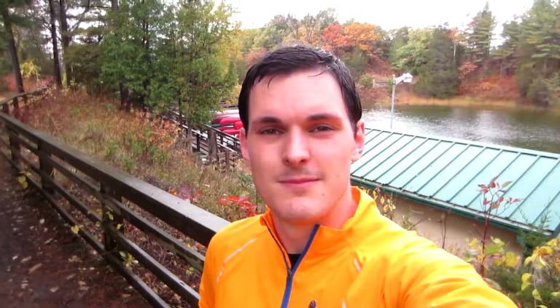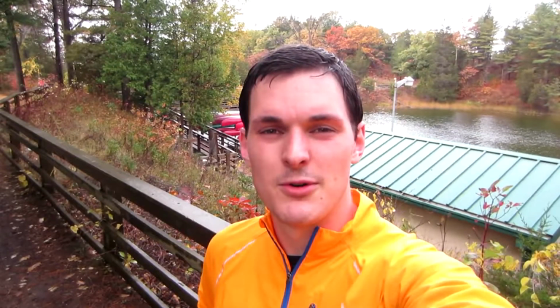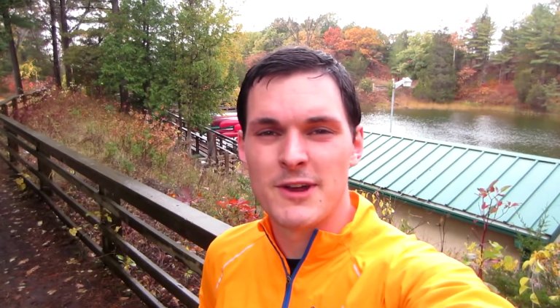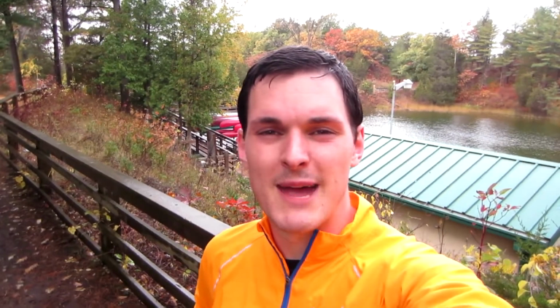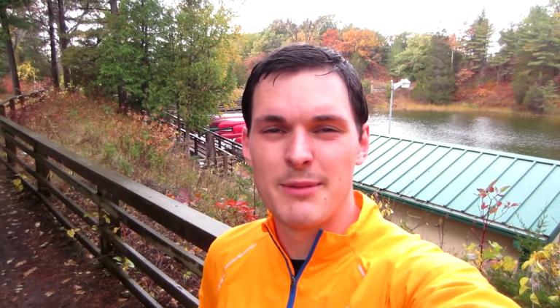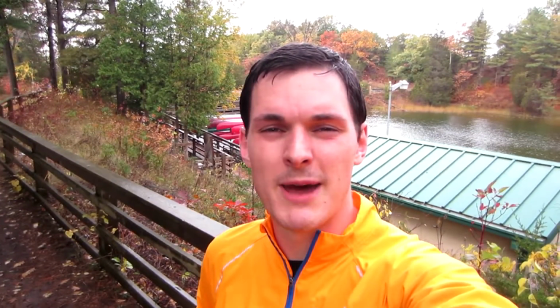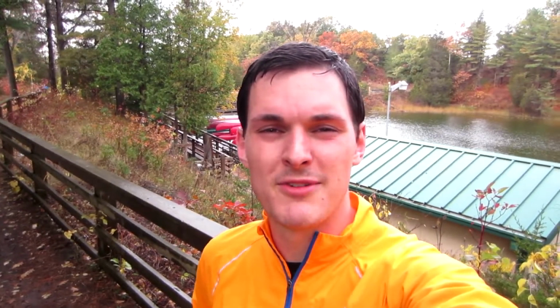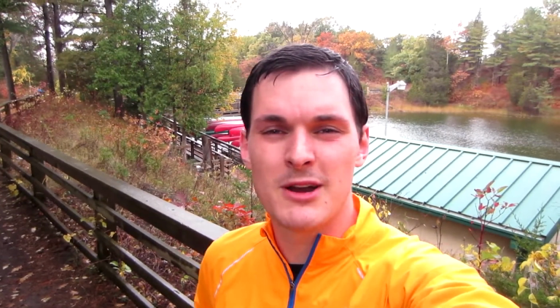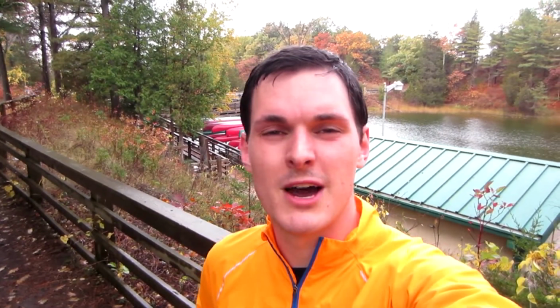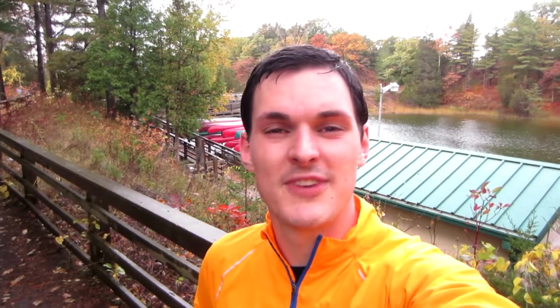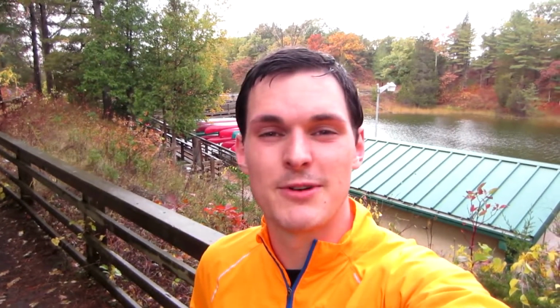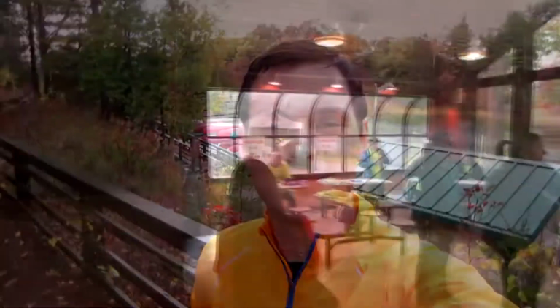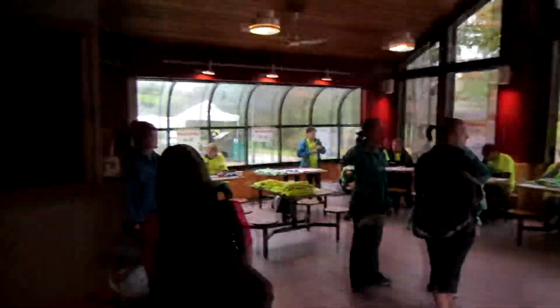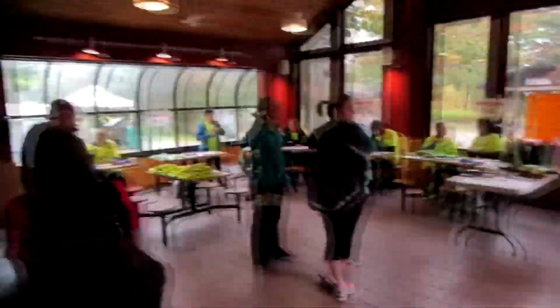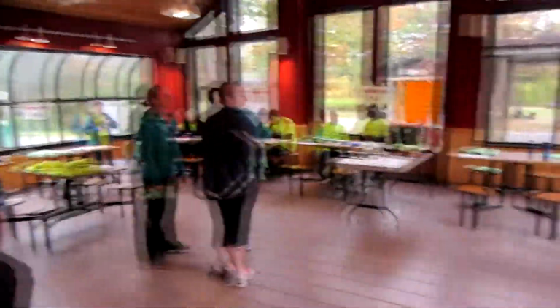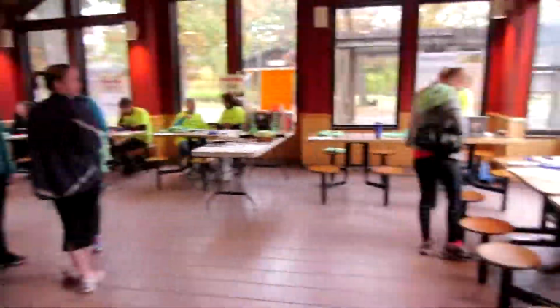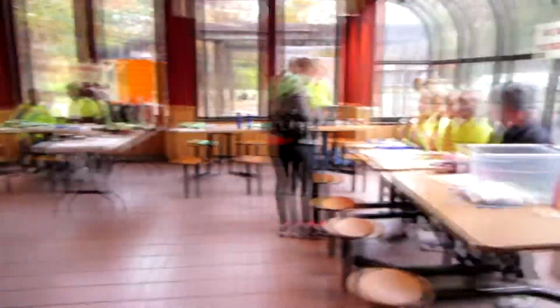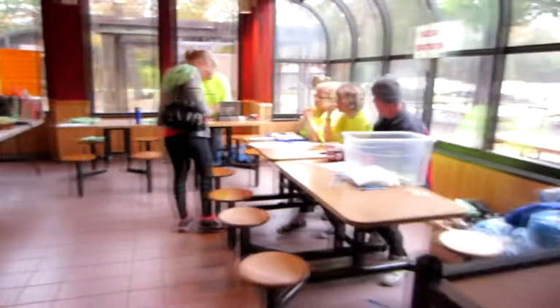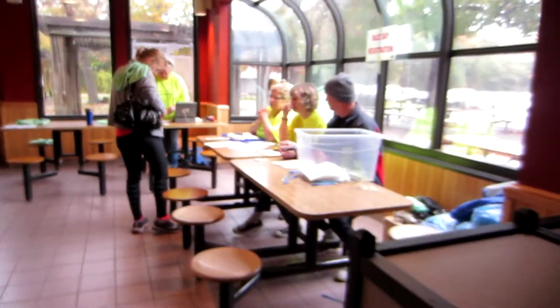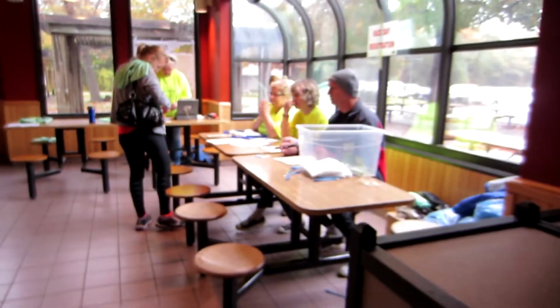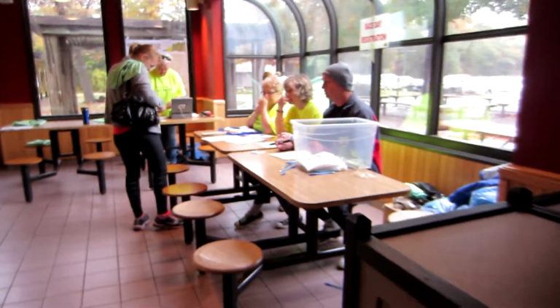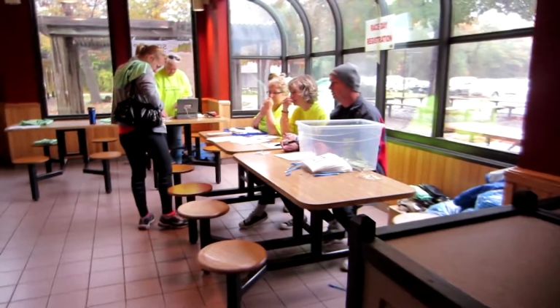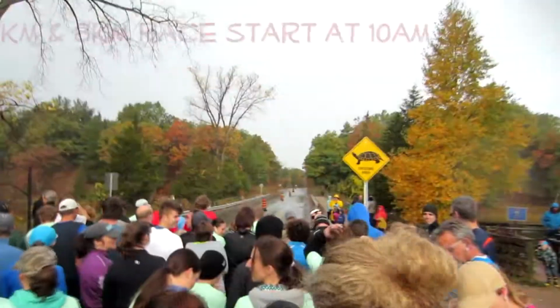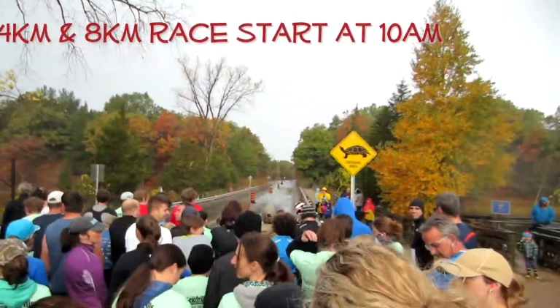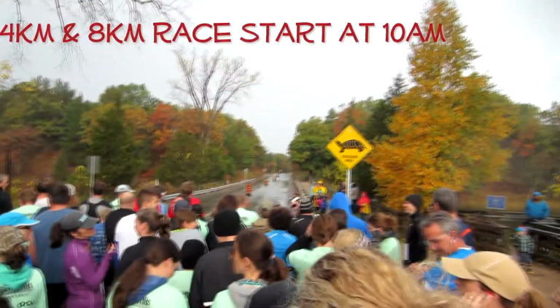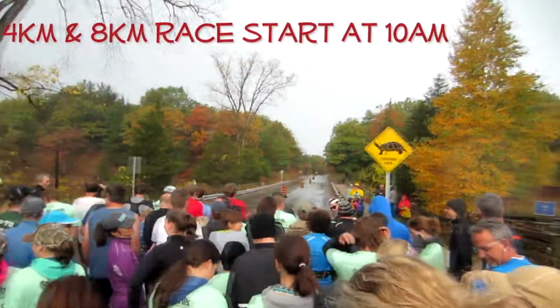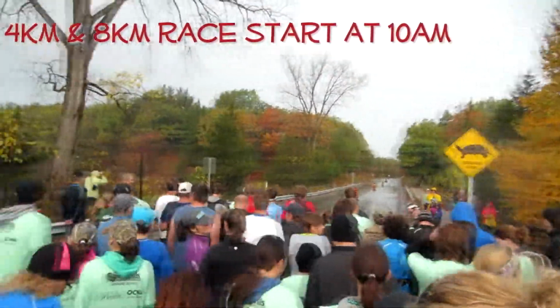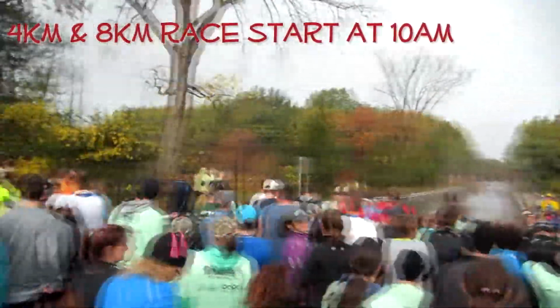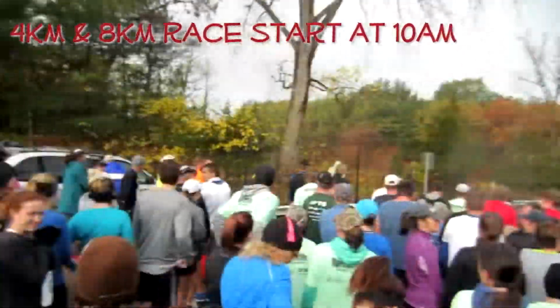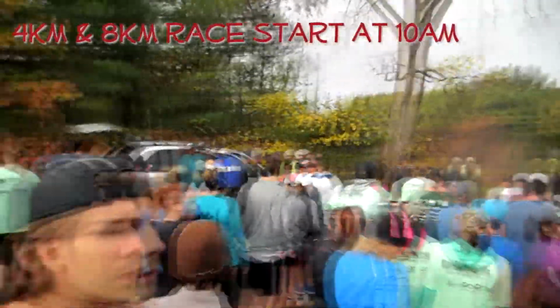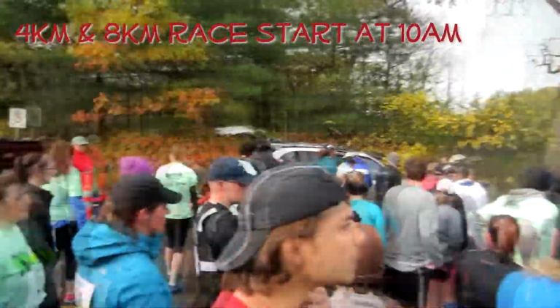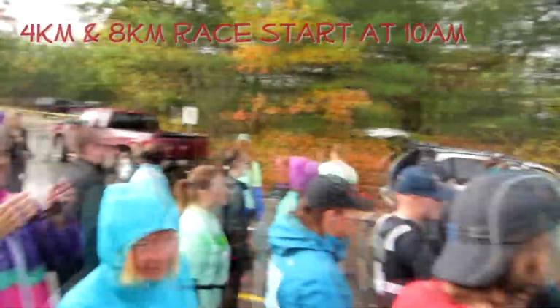Hey, it's Colton here for Get Out There Magazine. I'm here in the Pioneer Provincial Park for the Hognose Snake Trail Race. There was misty rain from the get-go, but registration was held inside the Pioneer Park store, with the start line just outside across the old Asobel Channel Bridge.